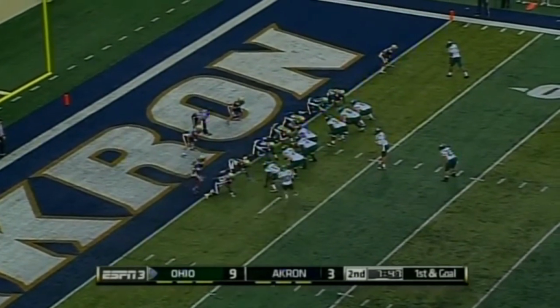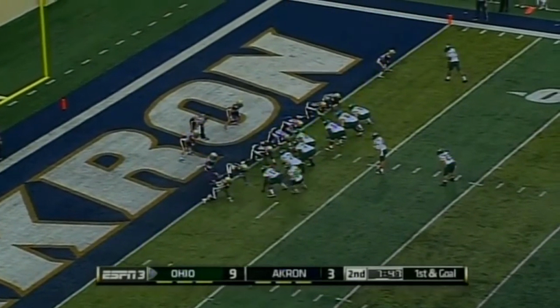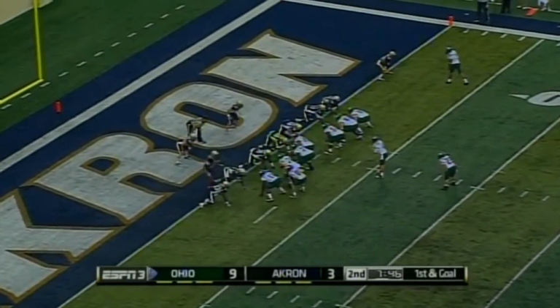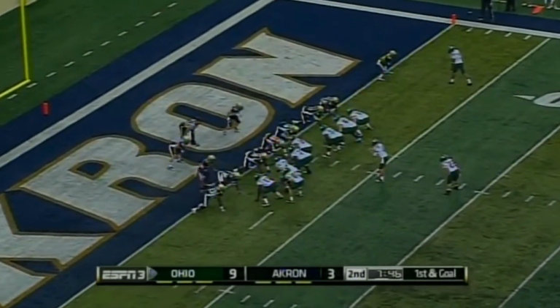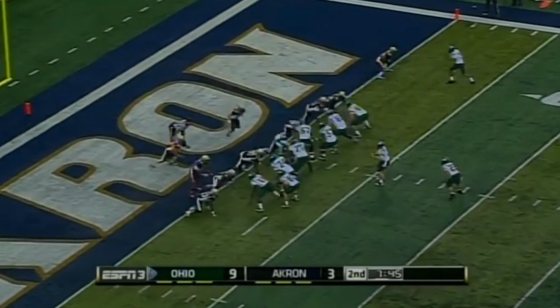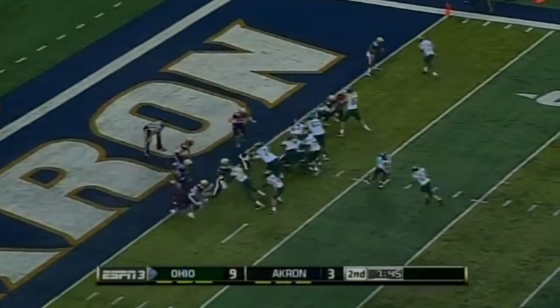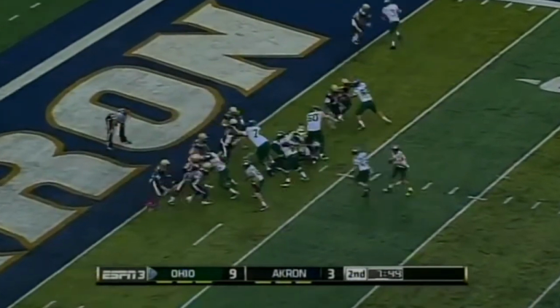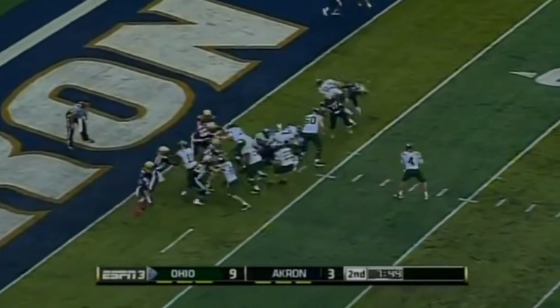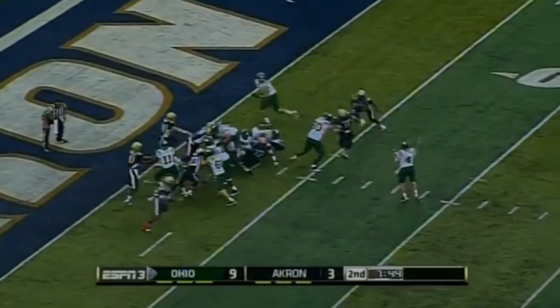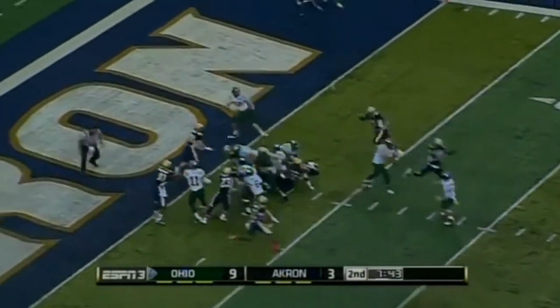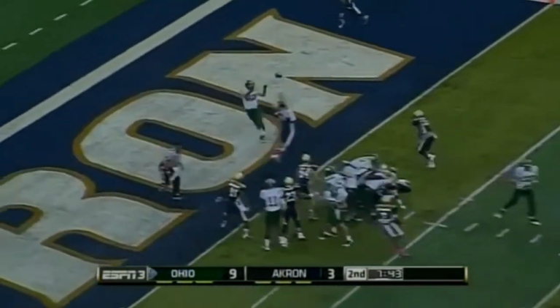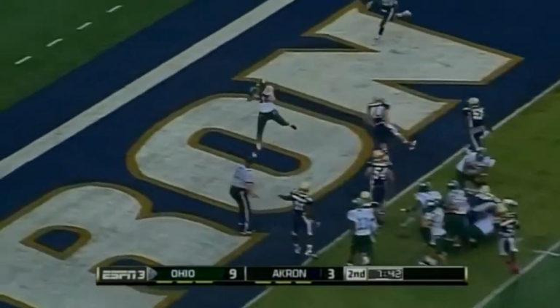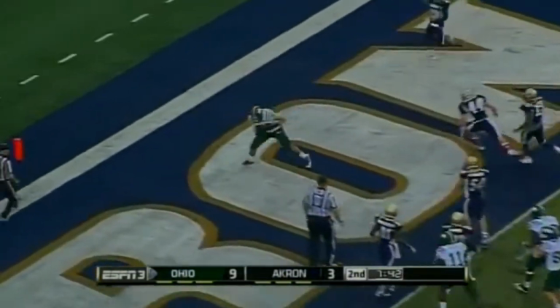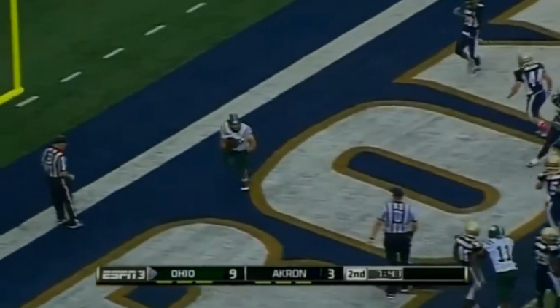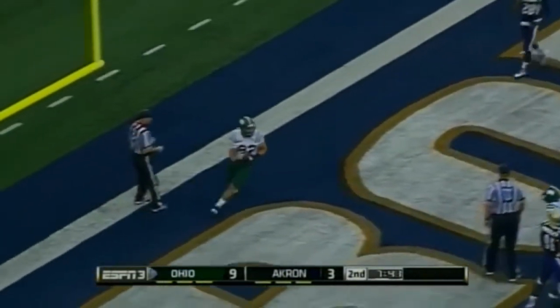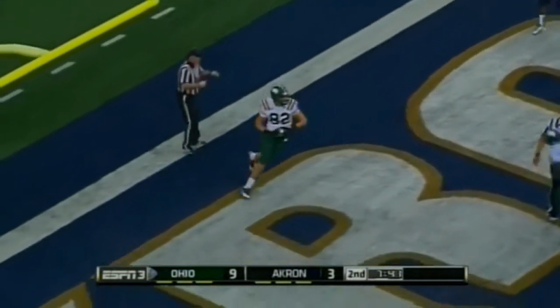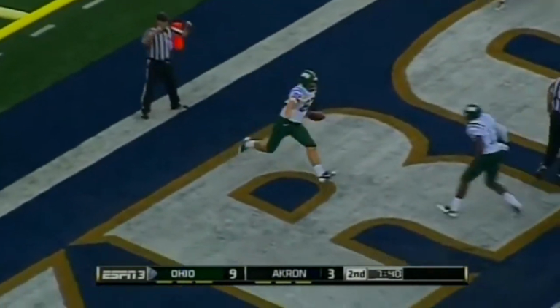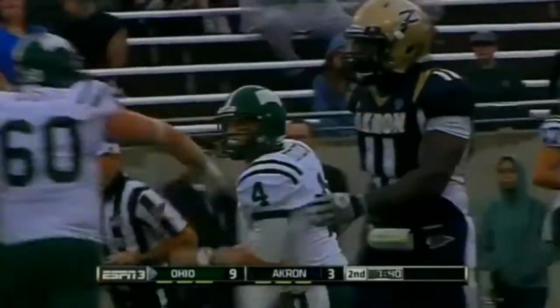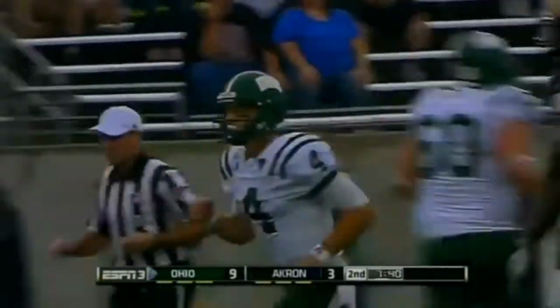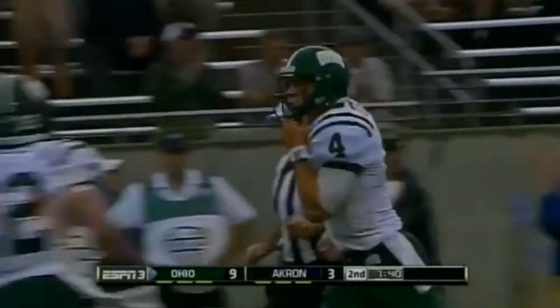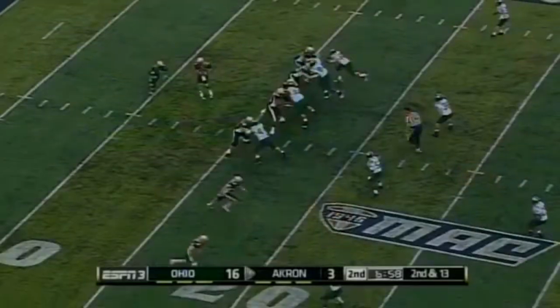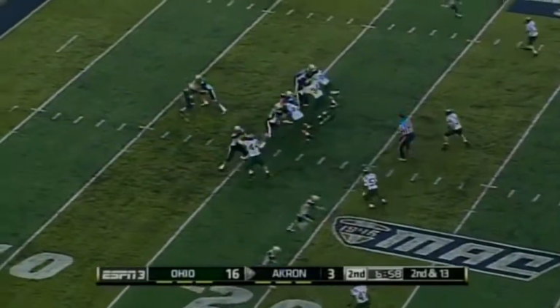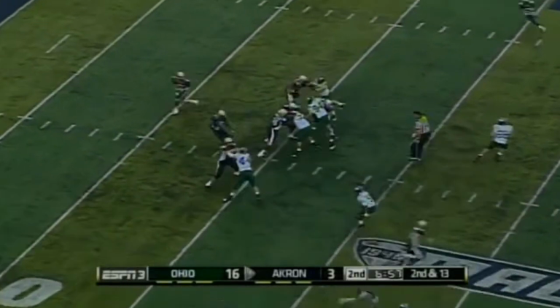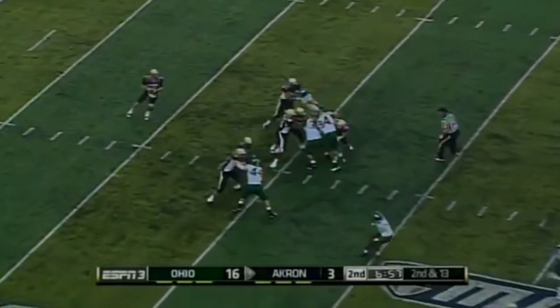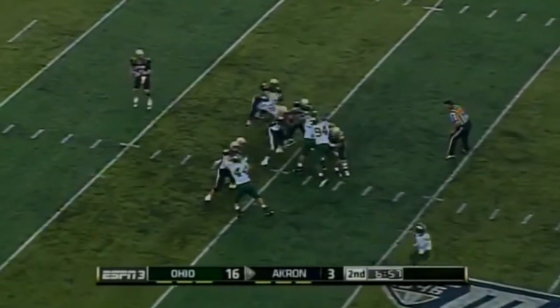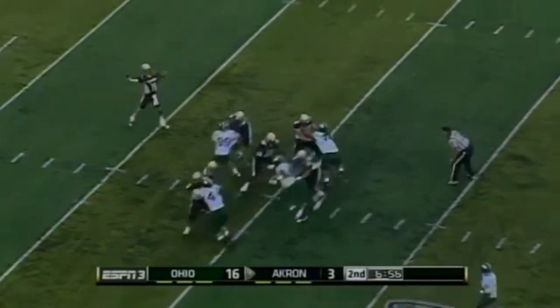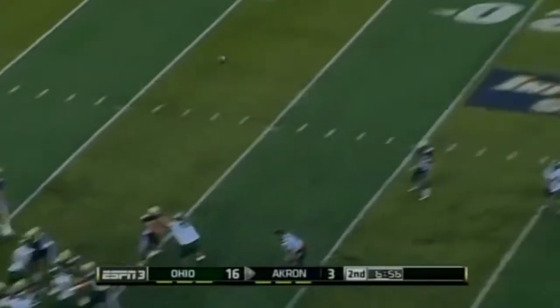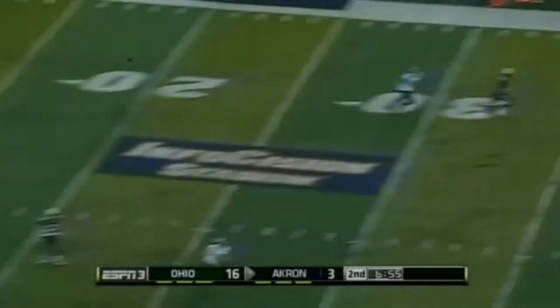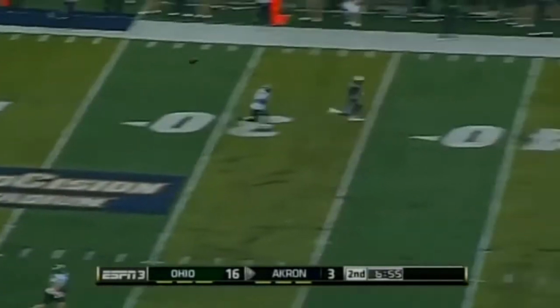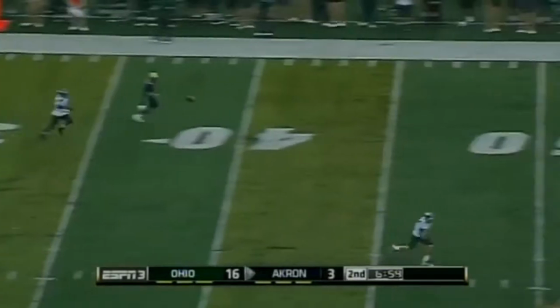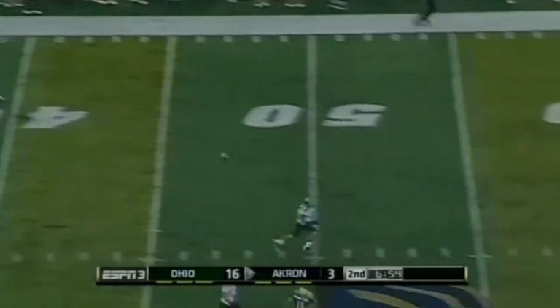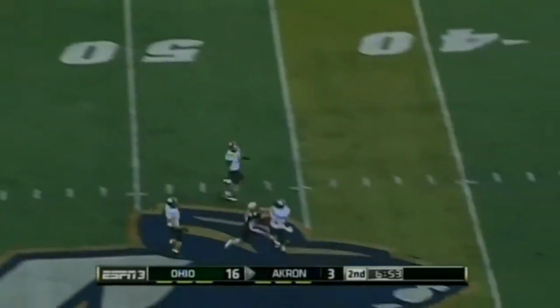Ohio trying to open up a little bit of a lead here on the Zips. Fake it — over the top — touchdown, Bobcats! Perfectly executed. Great fake, throws a beautiful ball.